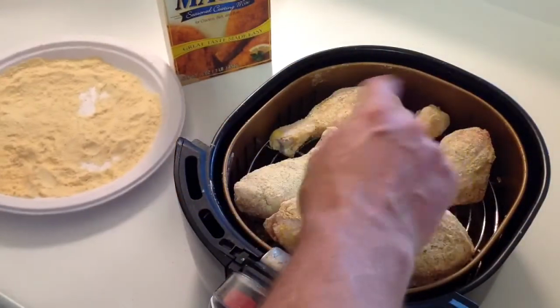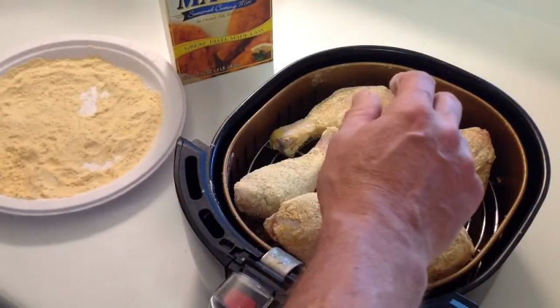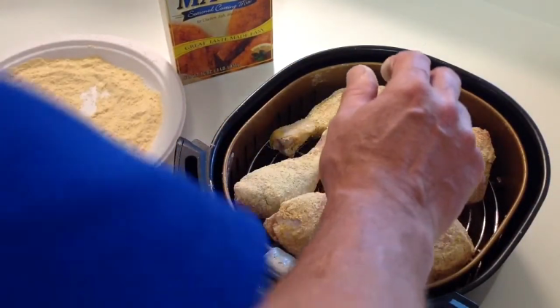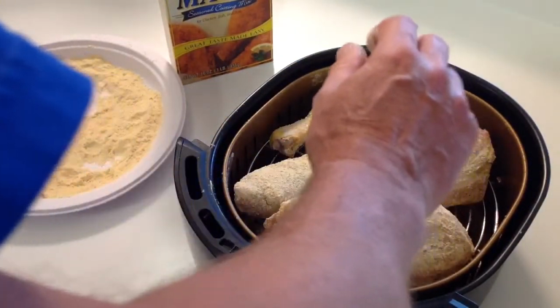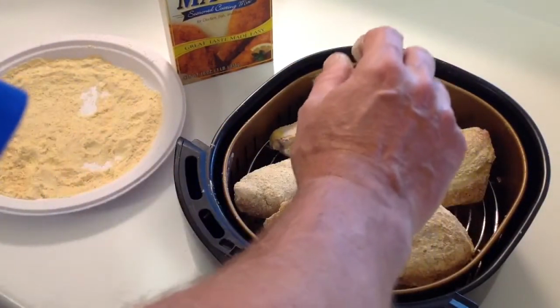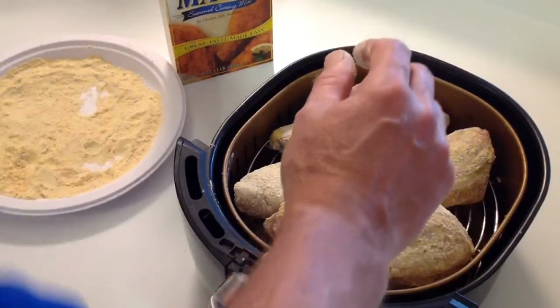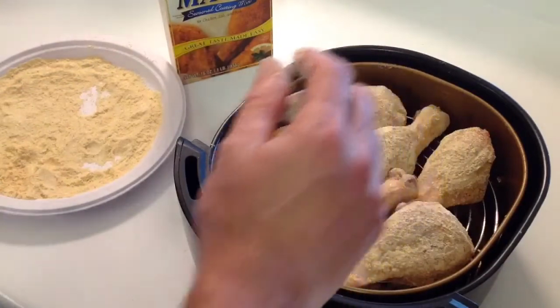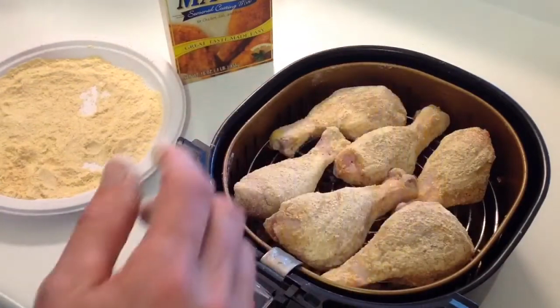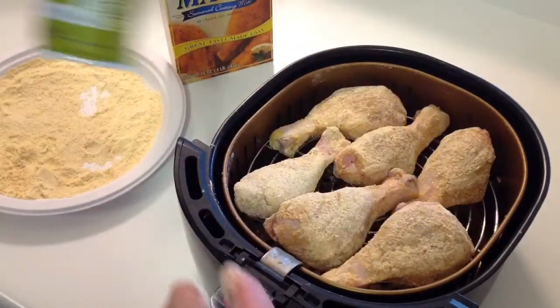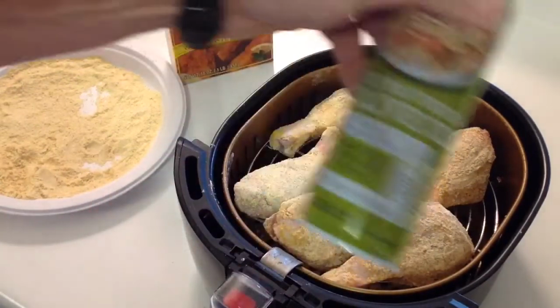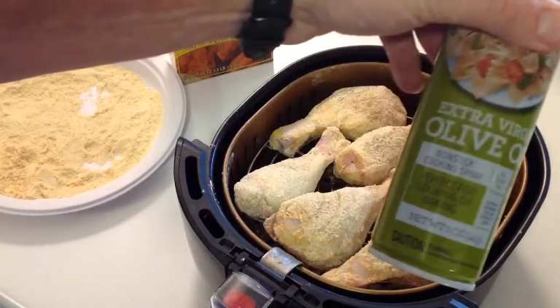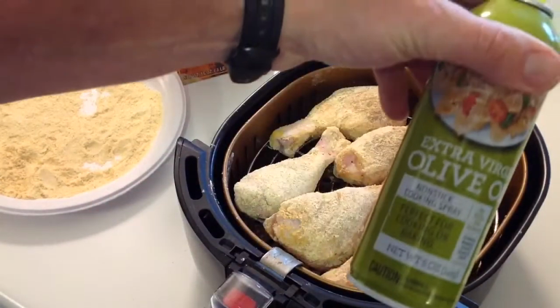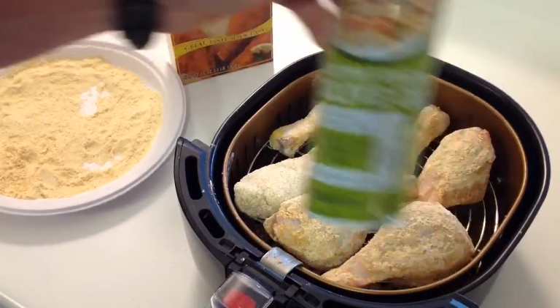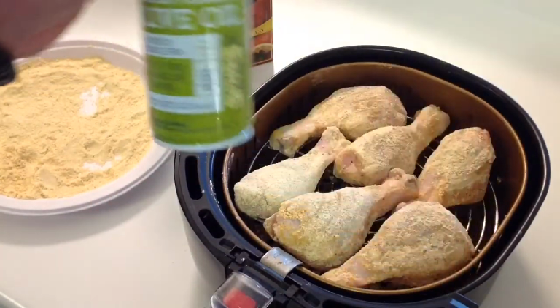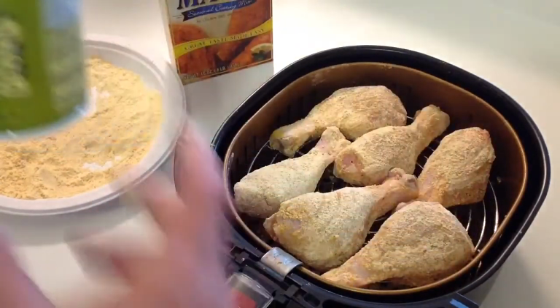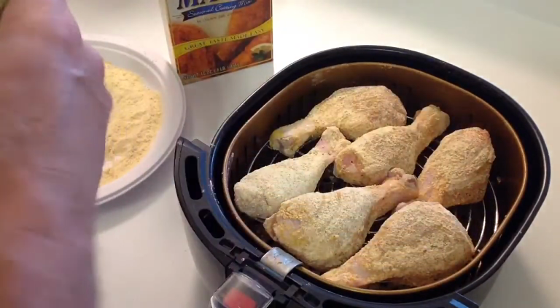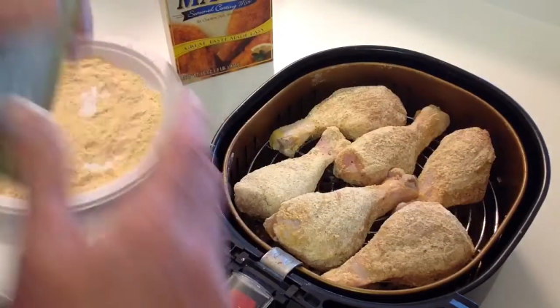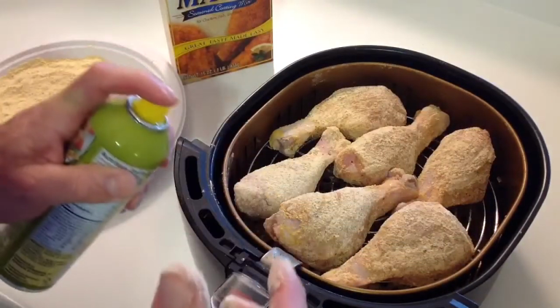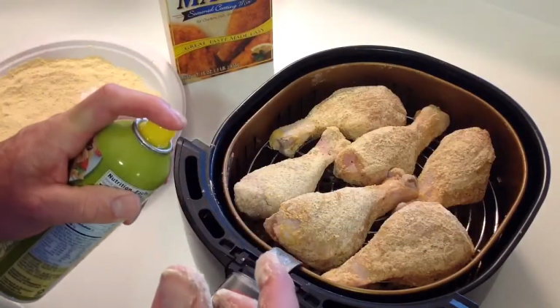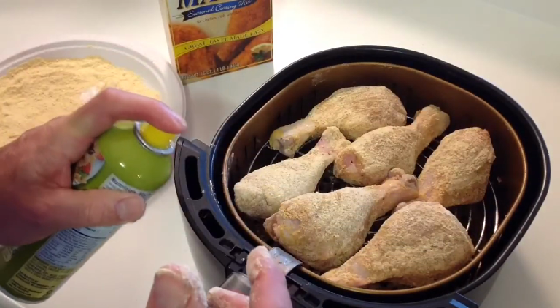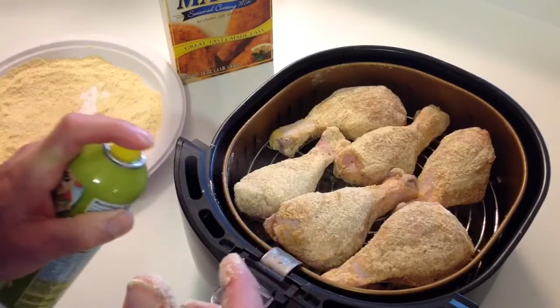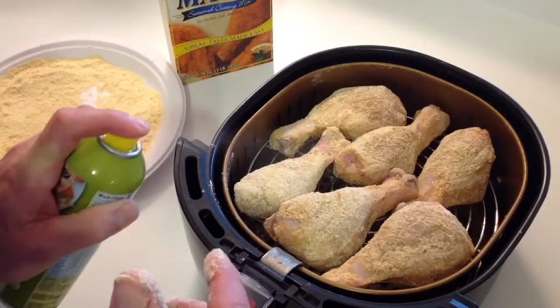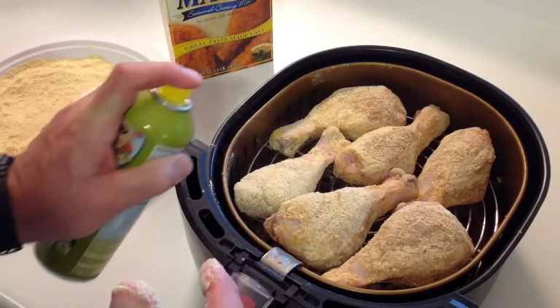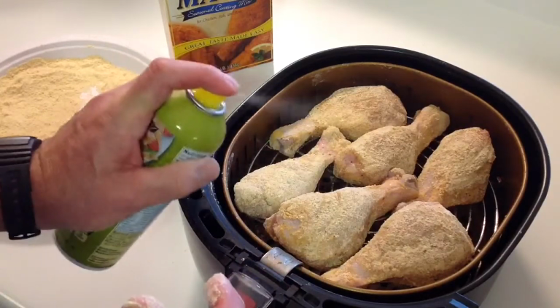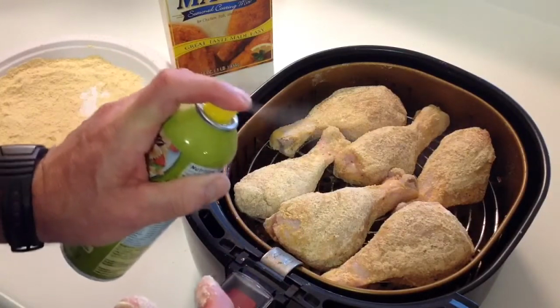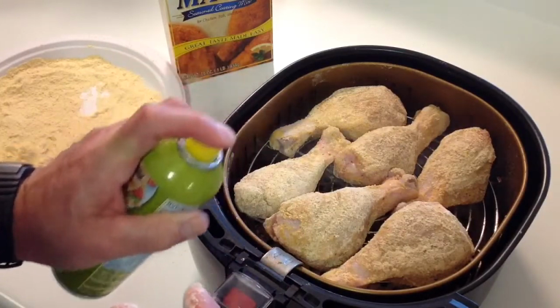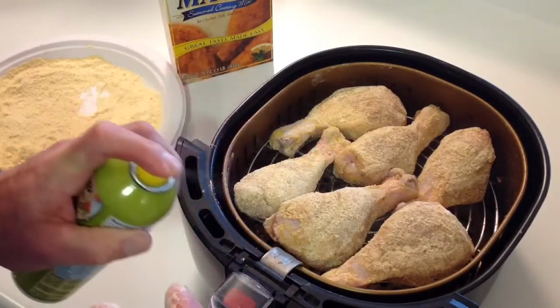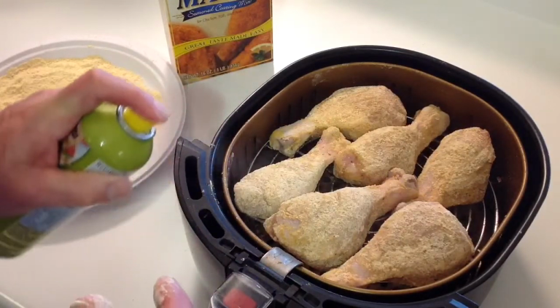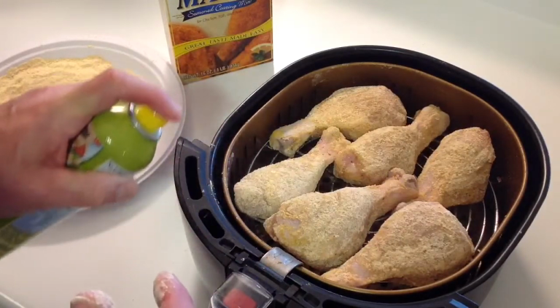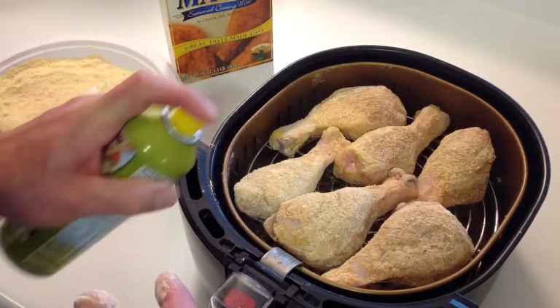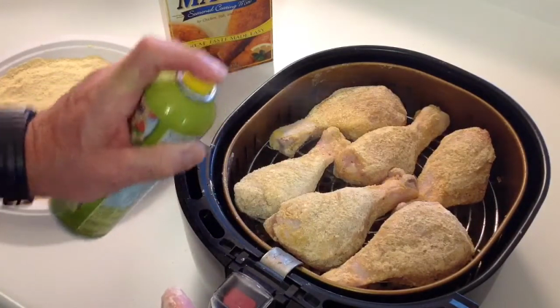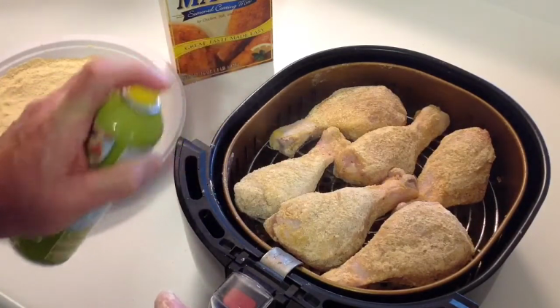And then we're going to spray it with a little olive oil. I've got a little extra virgin olive oil there, and I'm just going to put a coating. That'll help brown things up a little bit. You don't have to go overly heavy there.